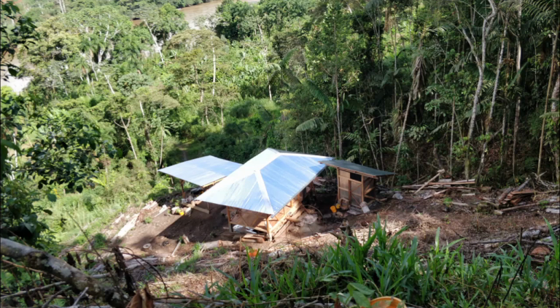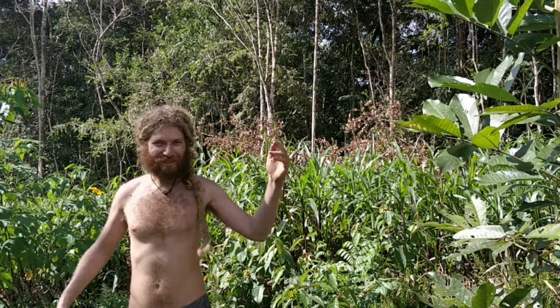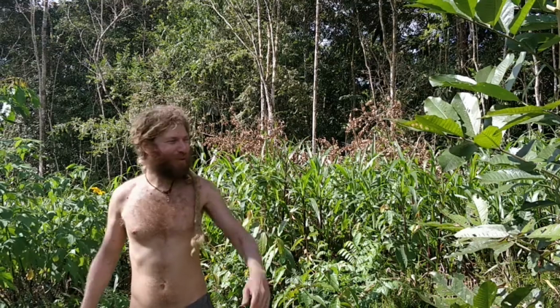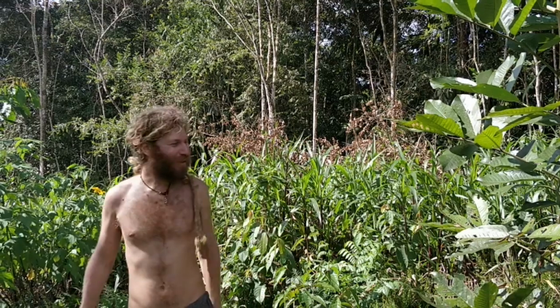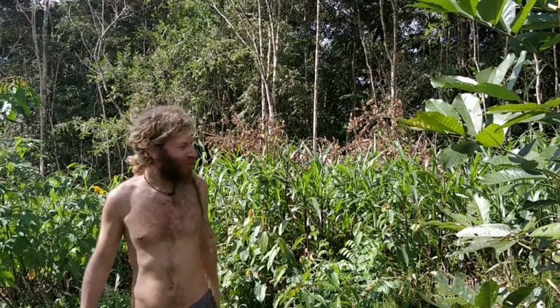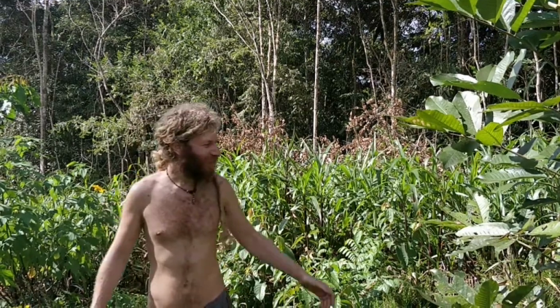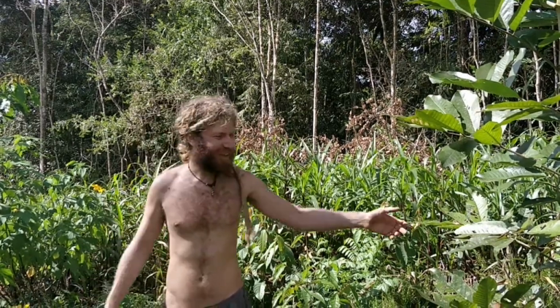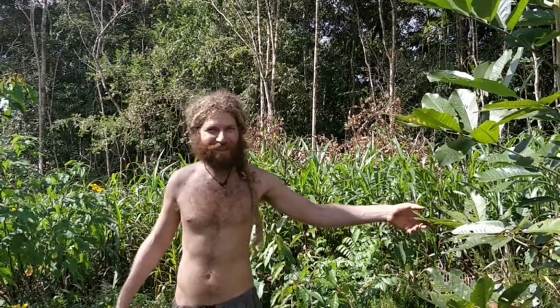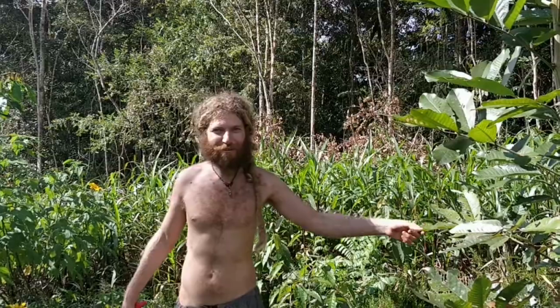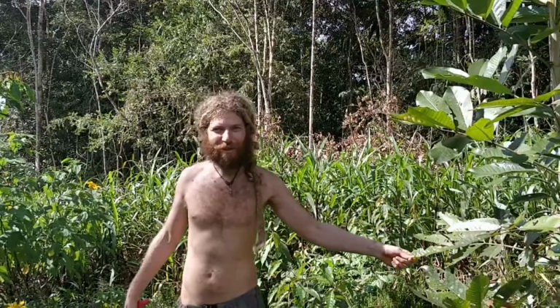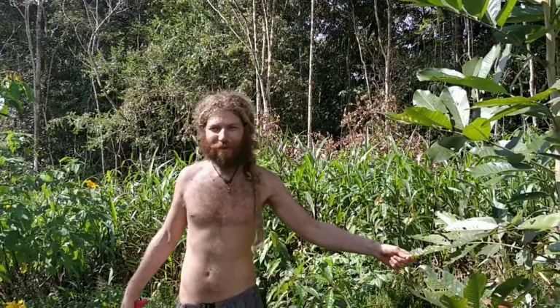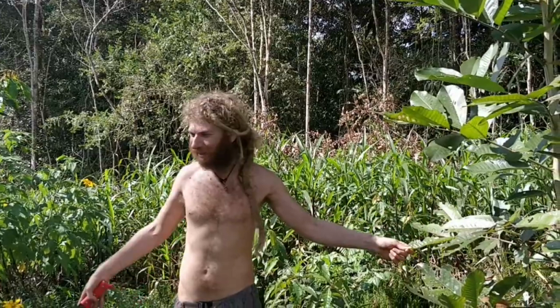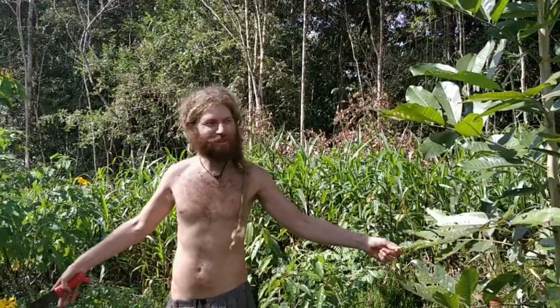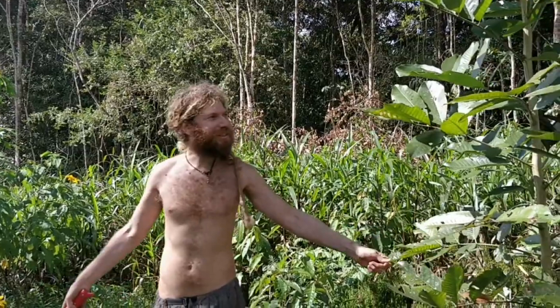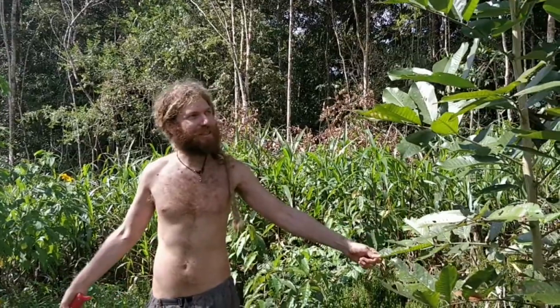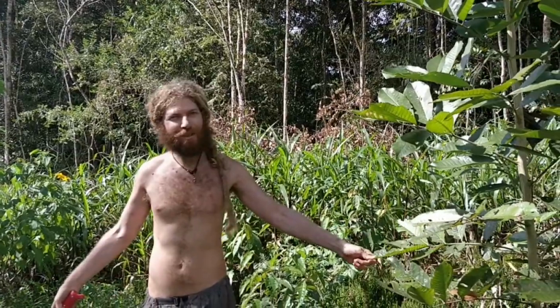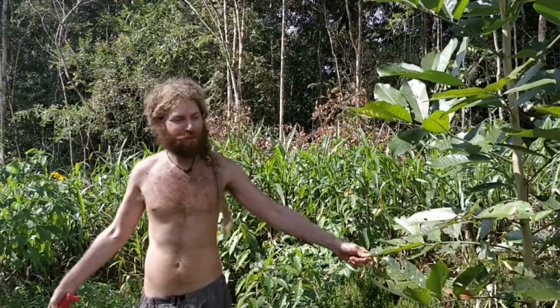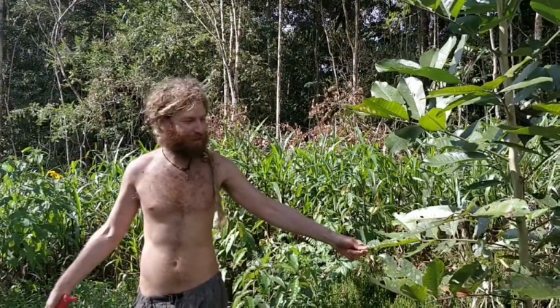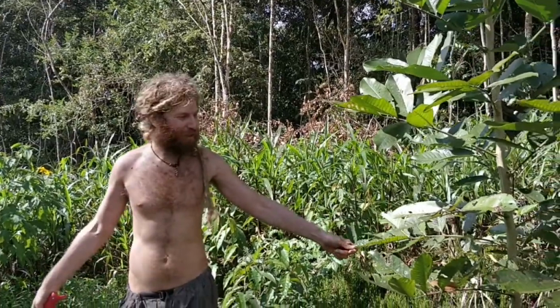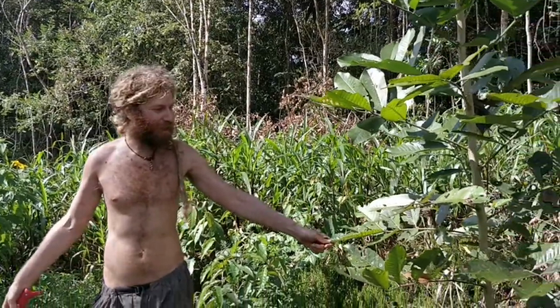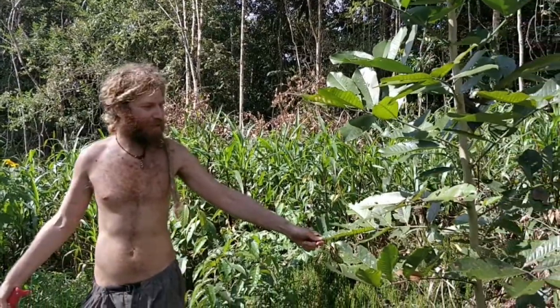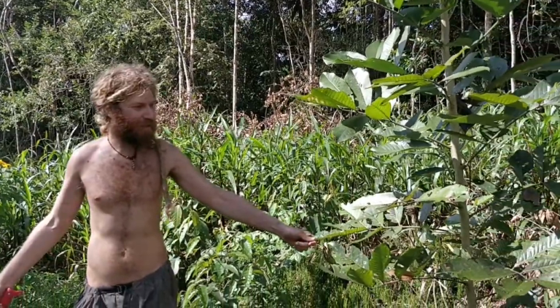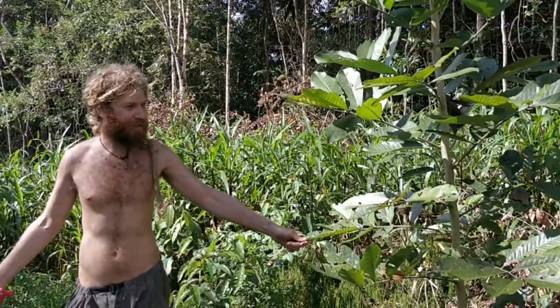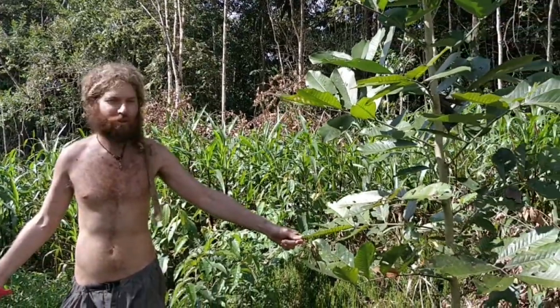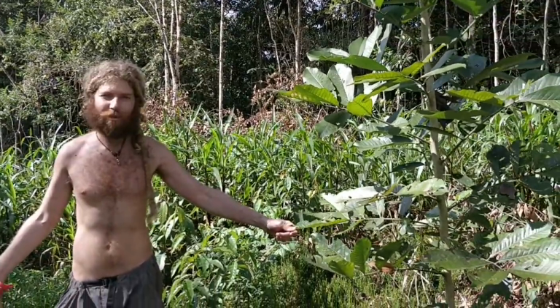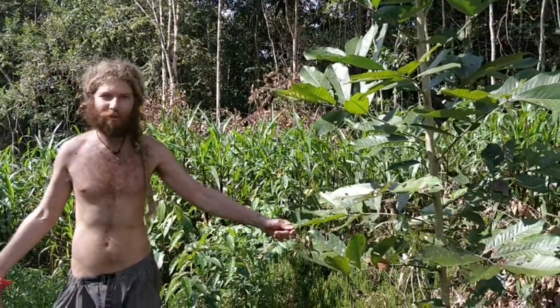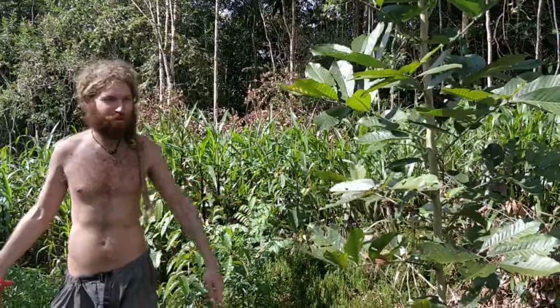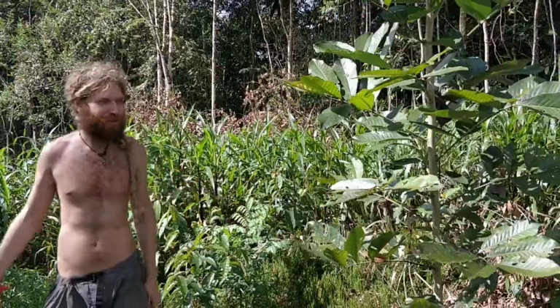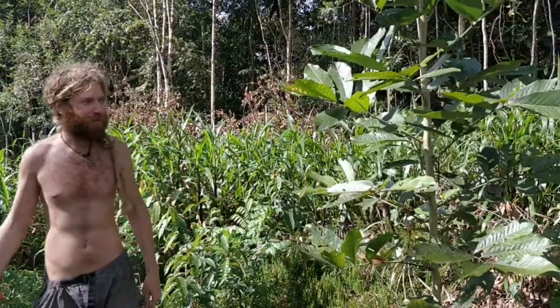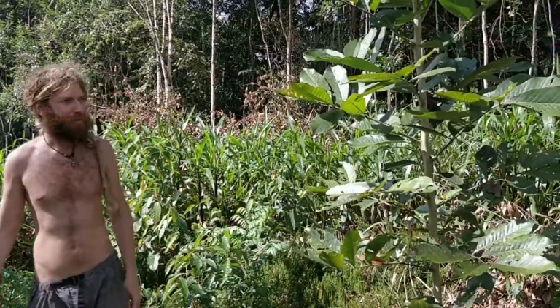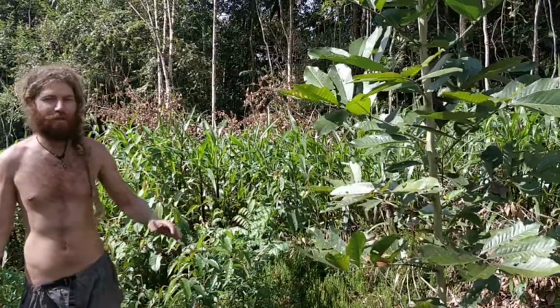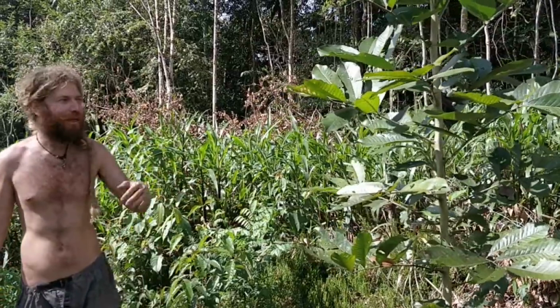This is Fruit Adventure. I have my land here. This is an ackee tree I planted last year, actually about two years ago now, maybe a year and a half.